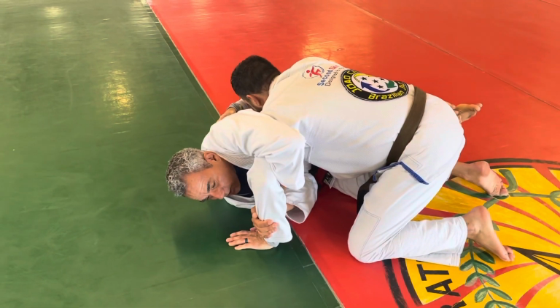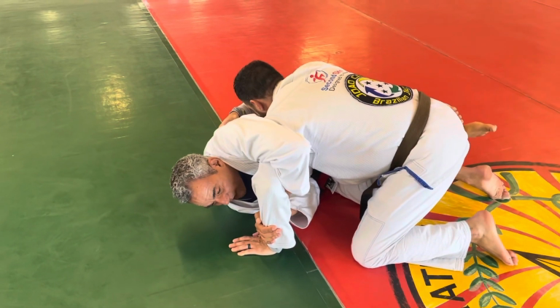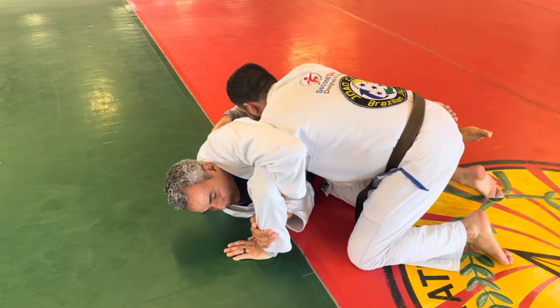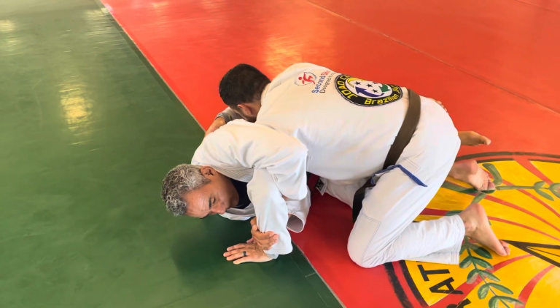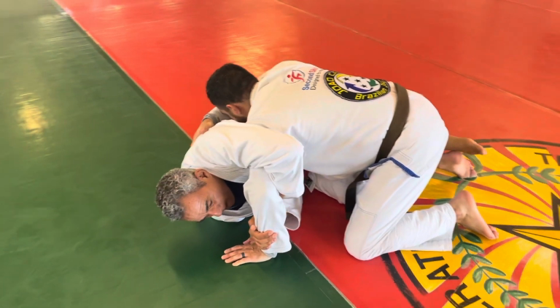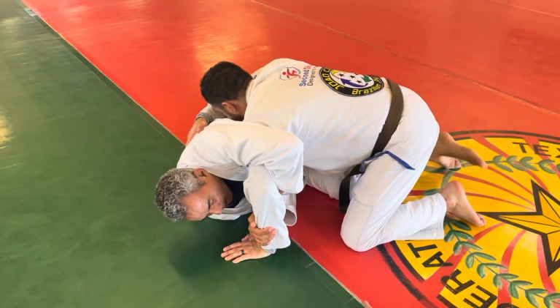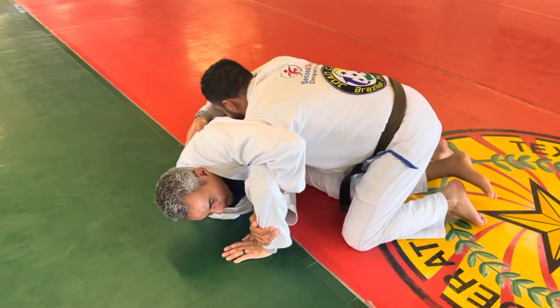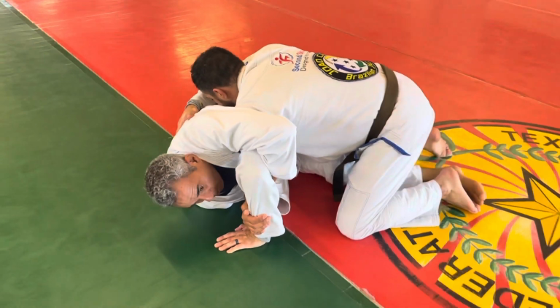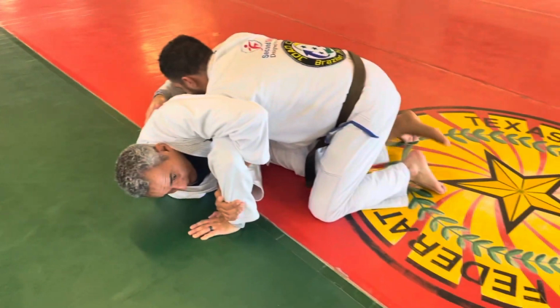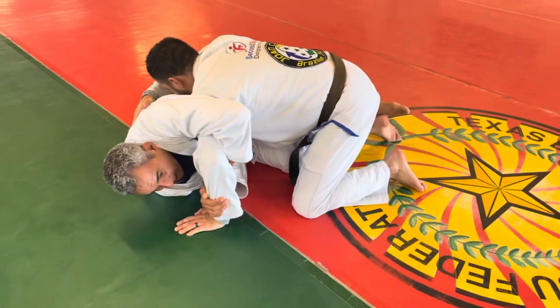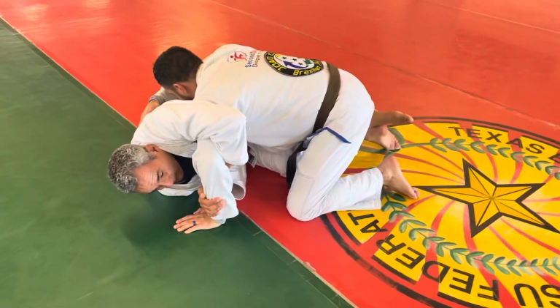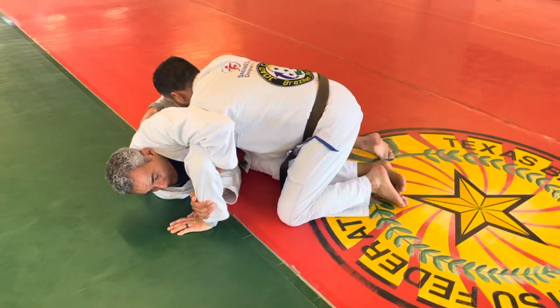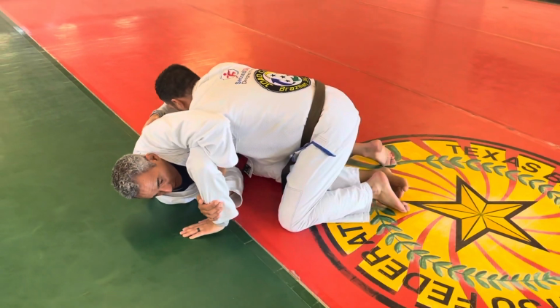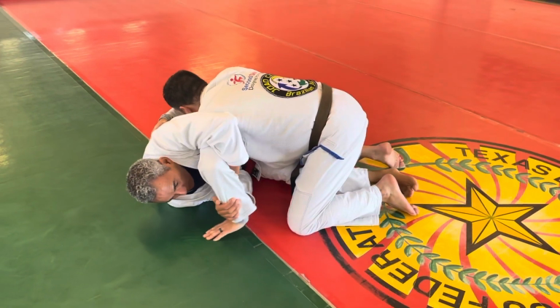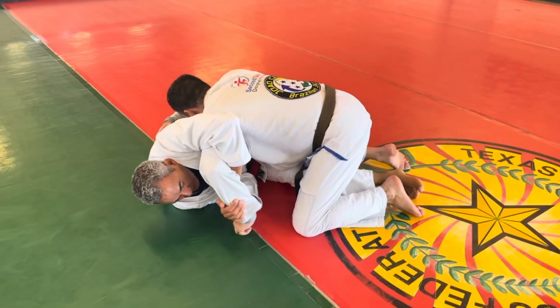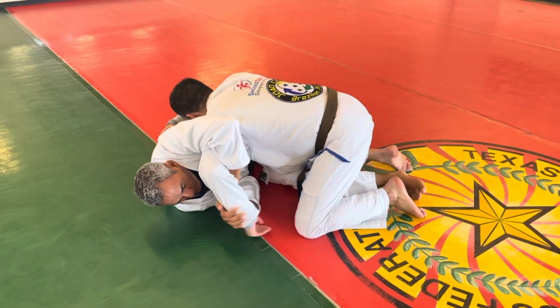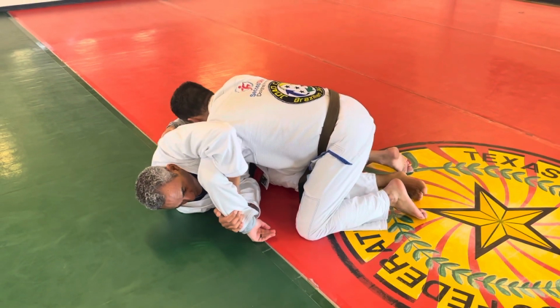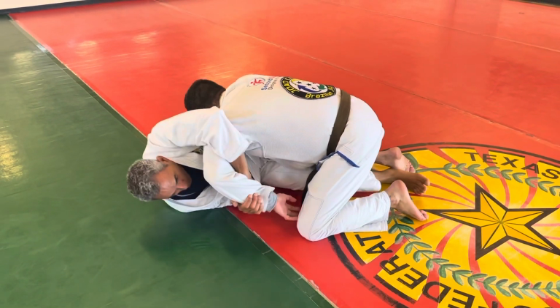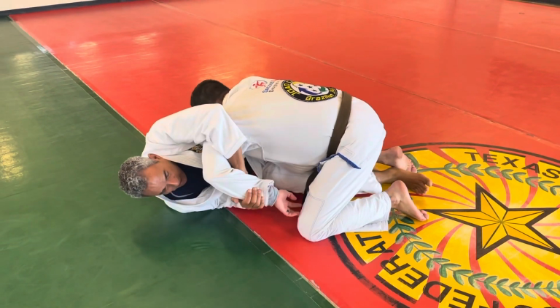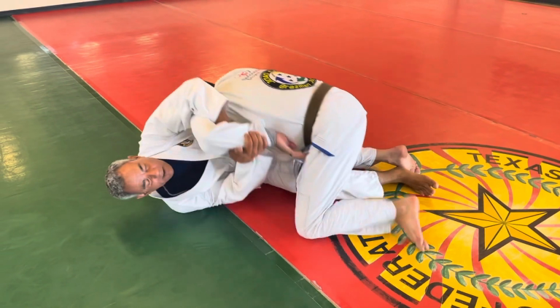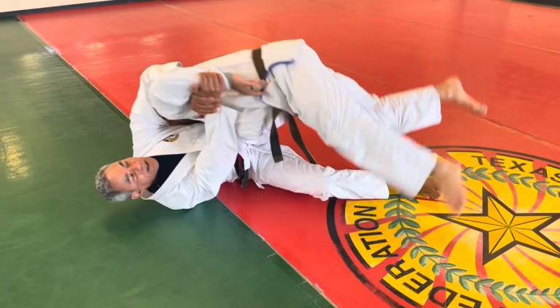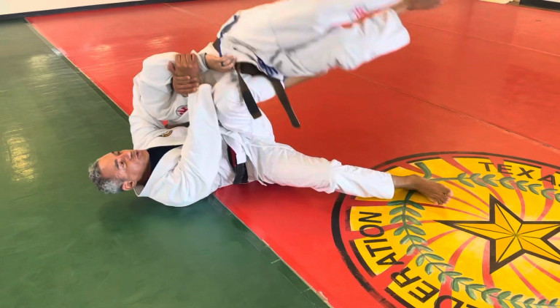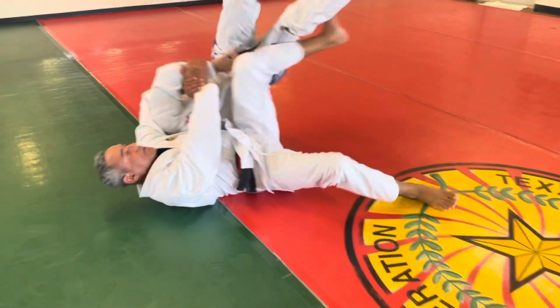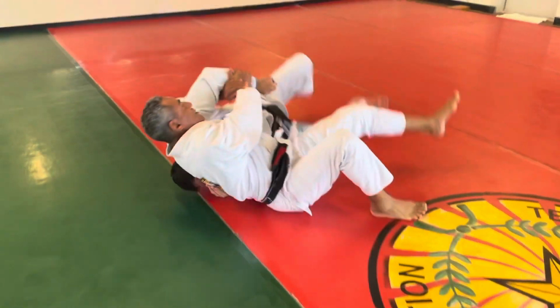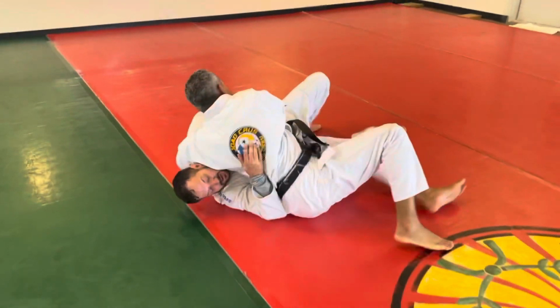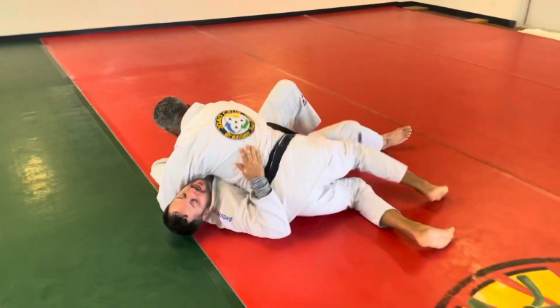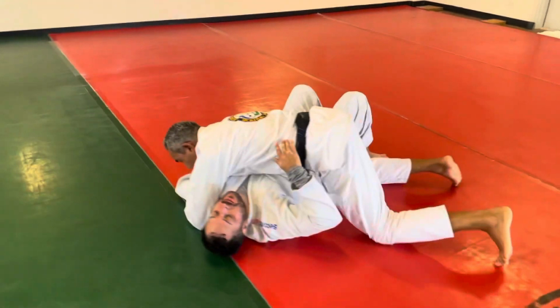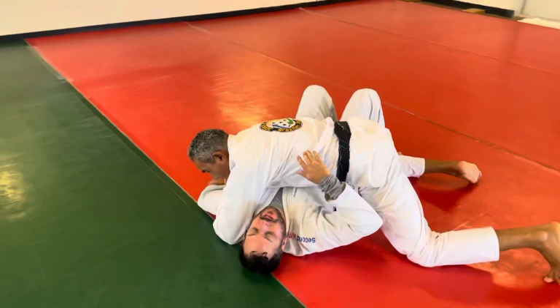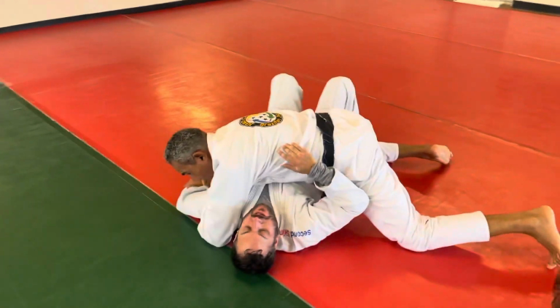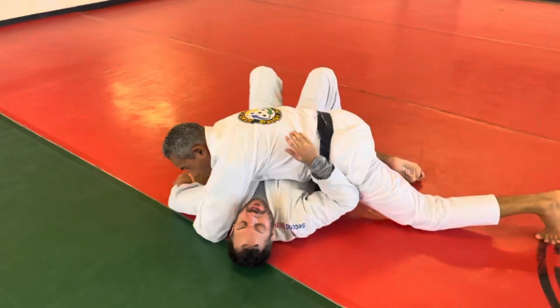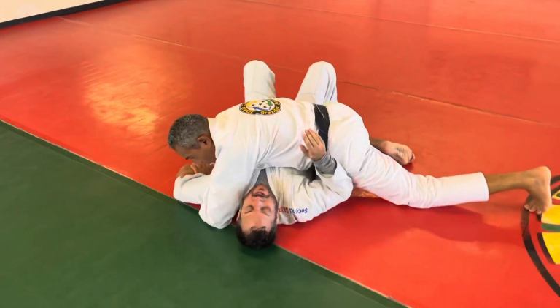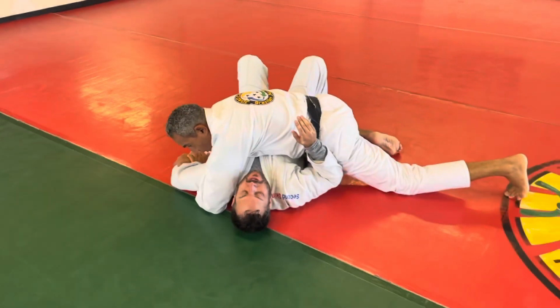So the next step now, I unlock this leg, I move my hip towards him, and I sweep him to the side, coming here to side control.